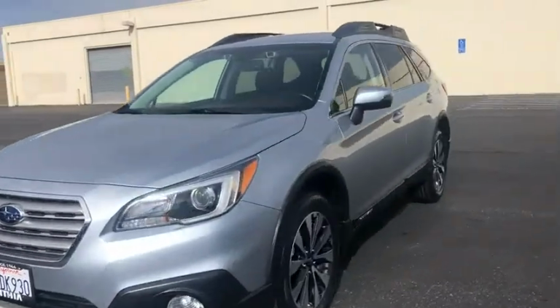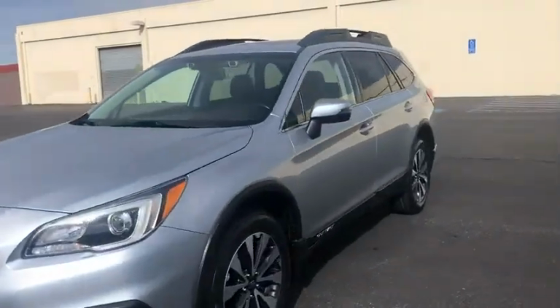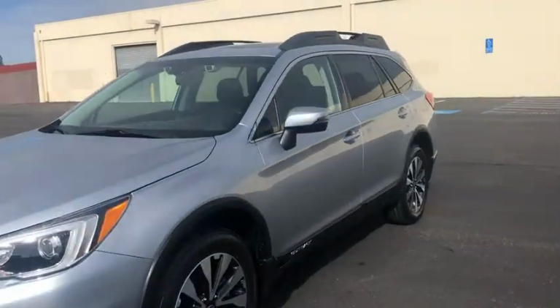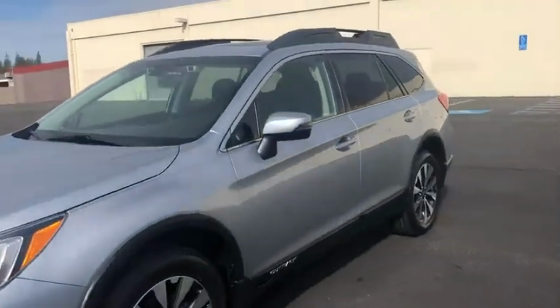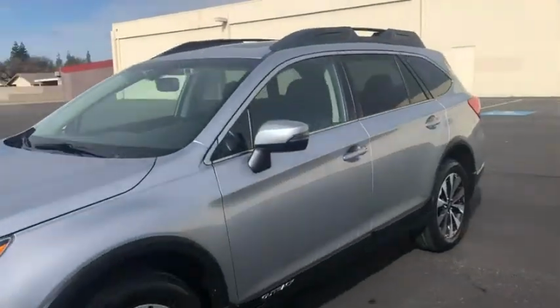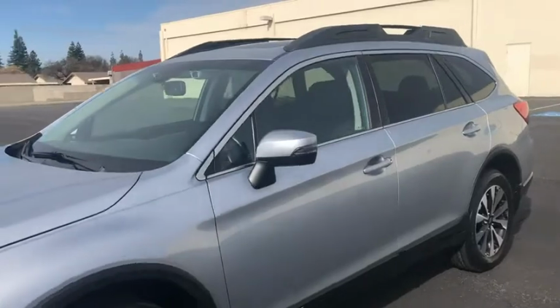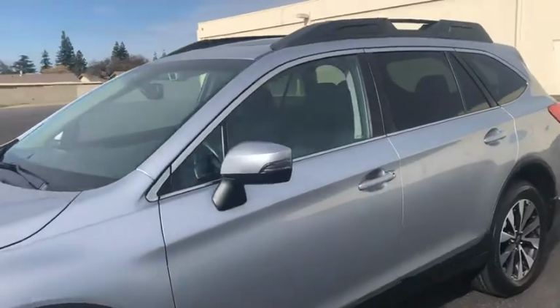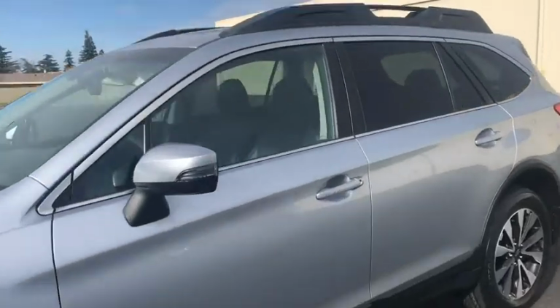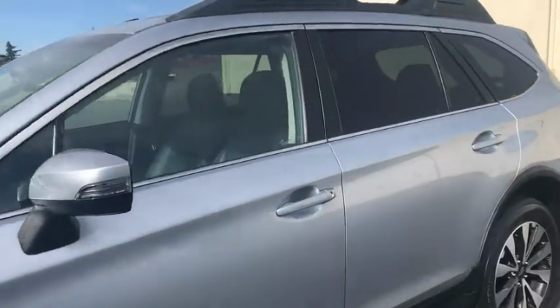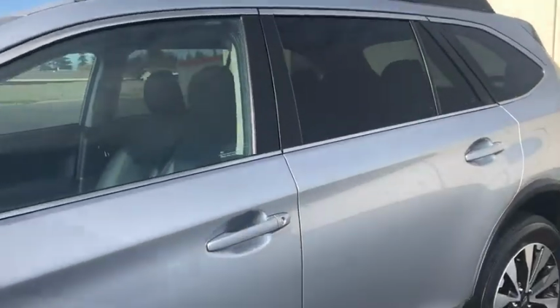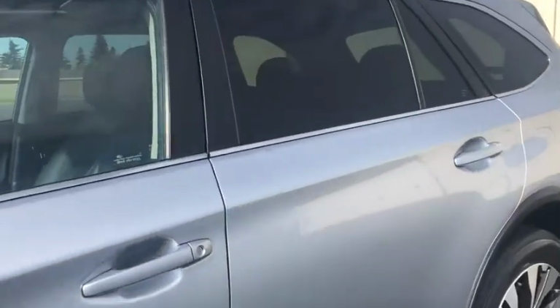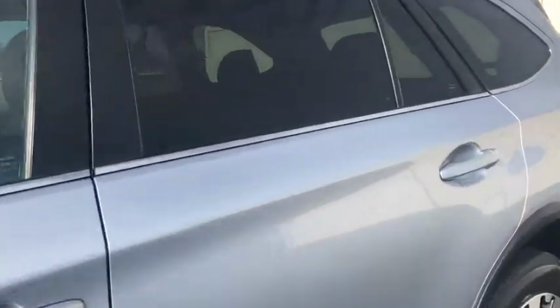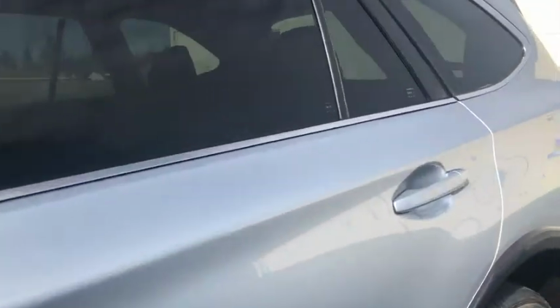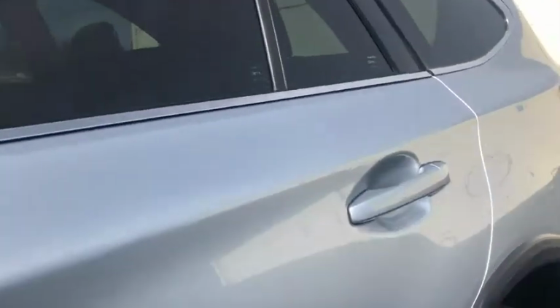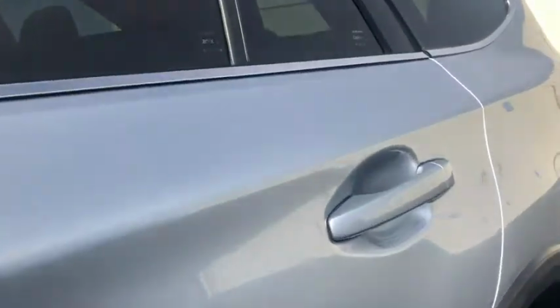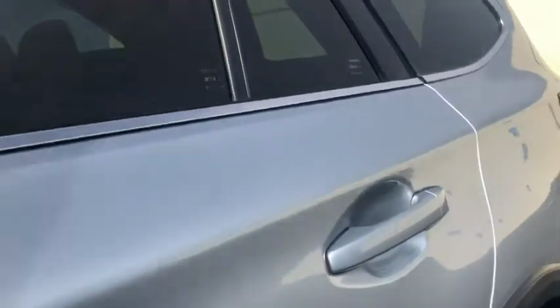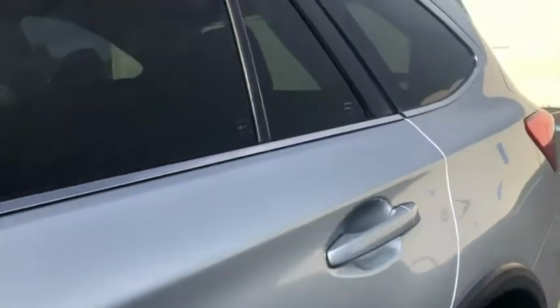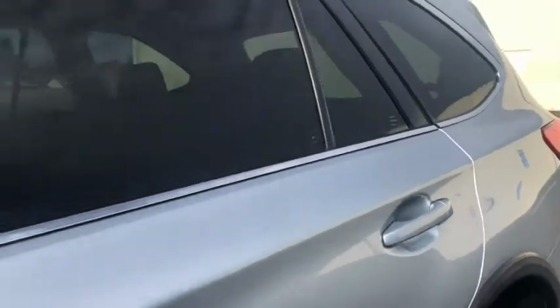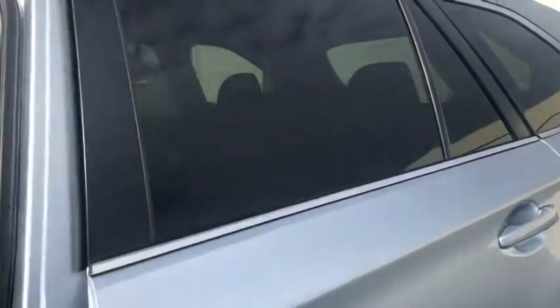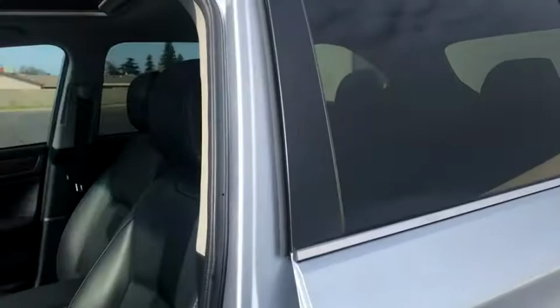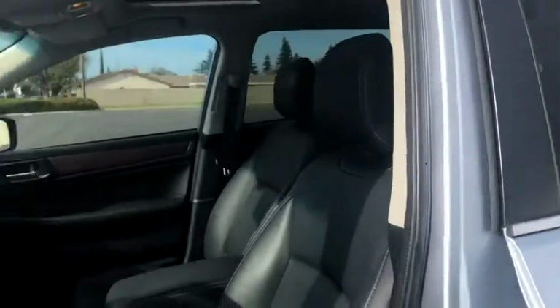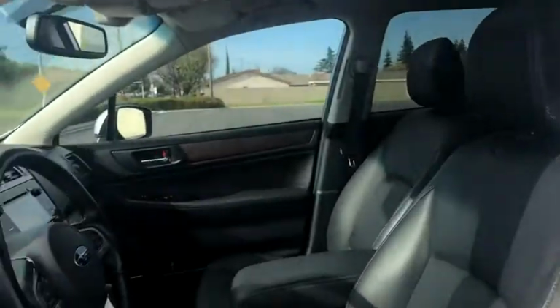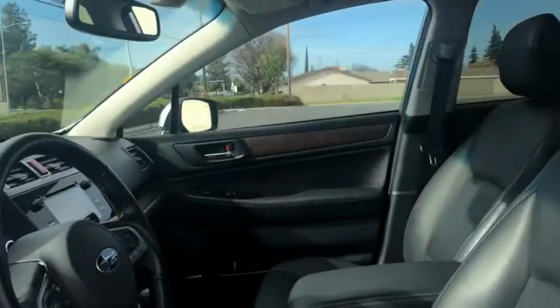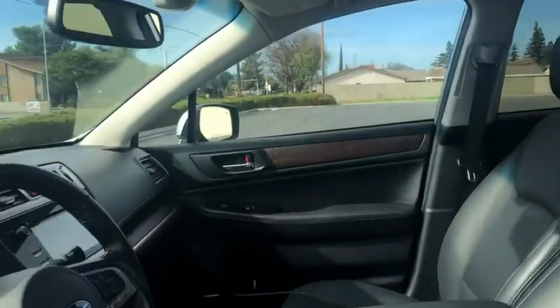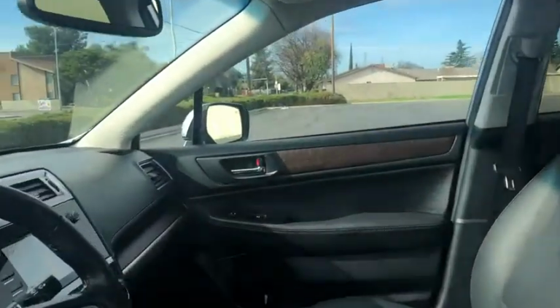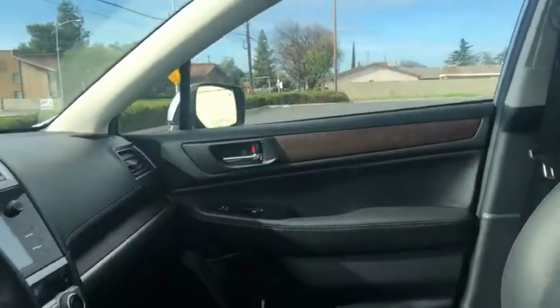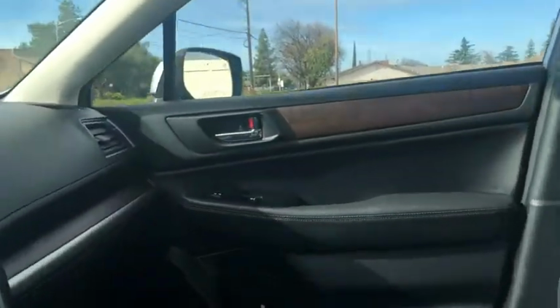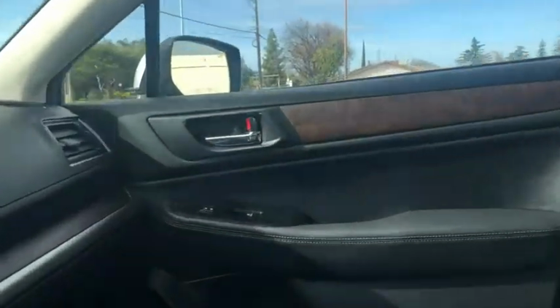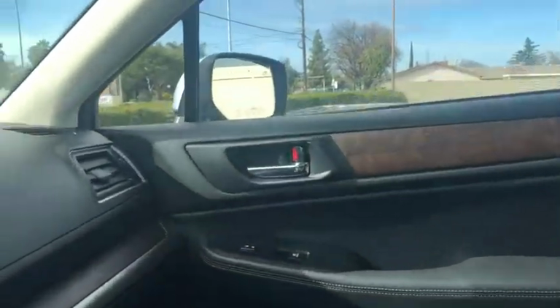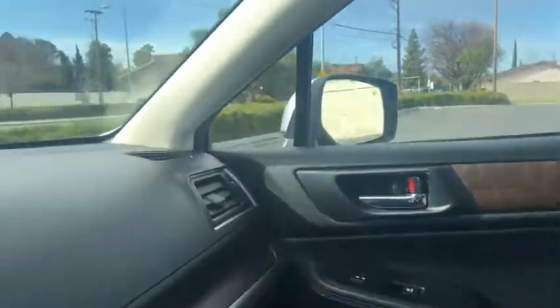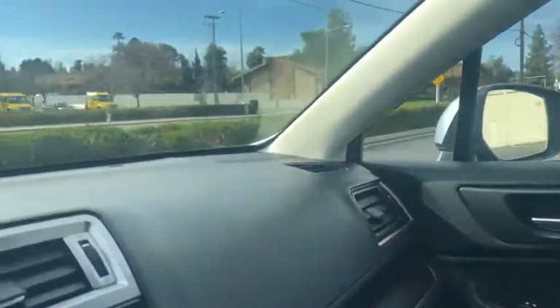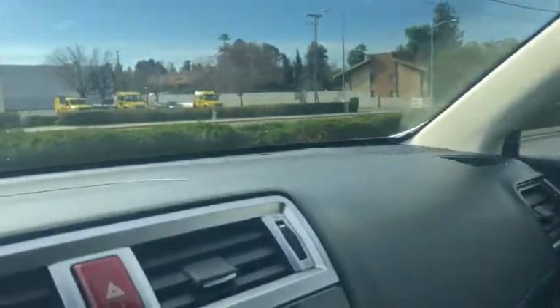Premium sound system, auto-off headlights, rear defrost, AM FM stereo radio, power windows. This isn't just a vehicle — it's an experience. So stop in for a test drive today.